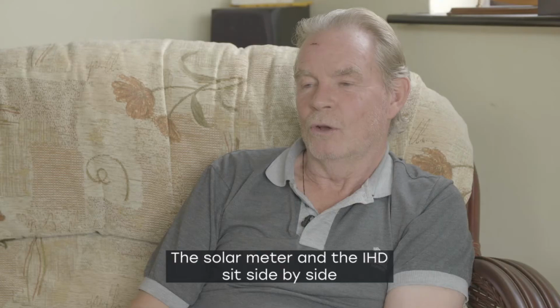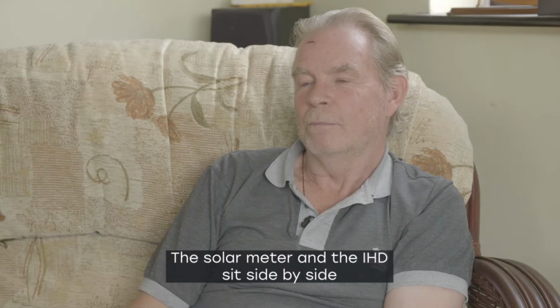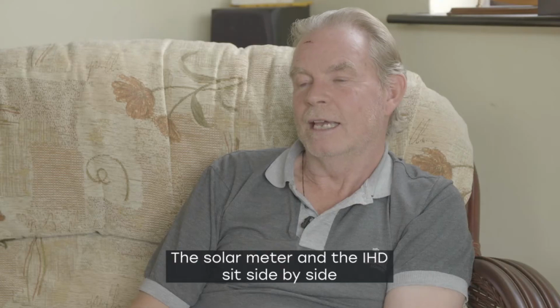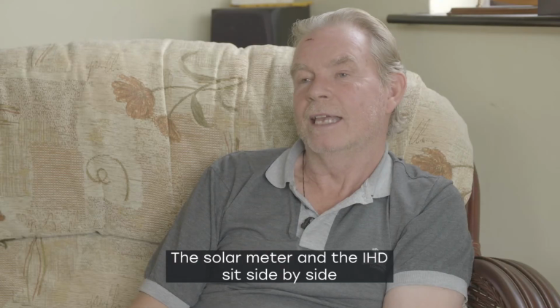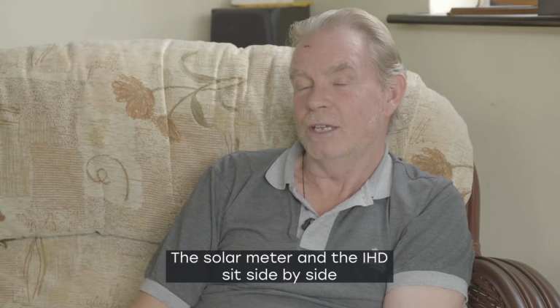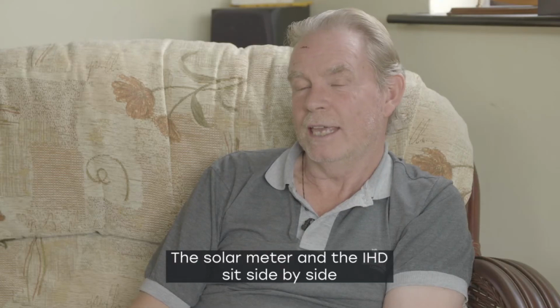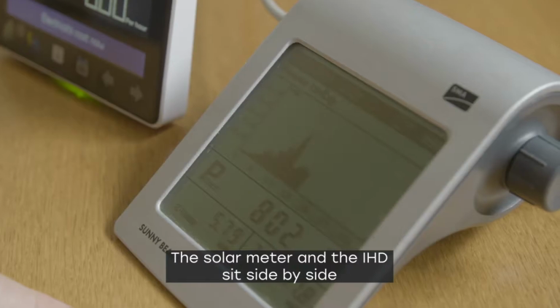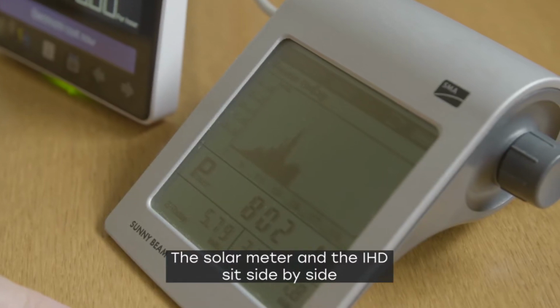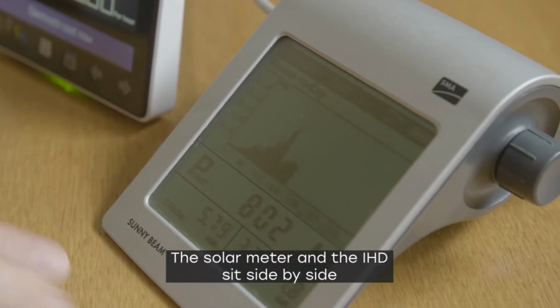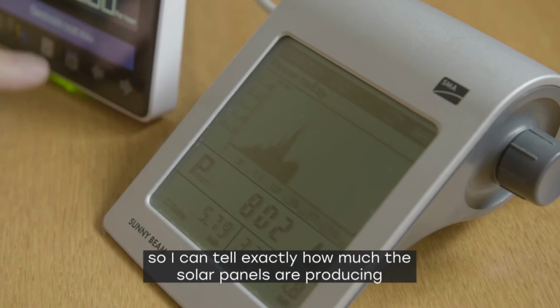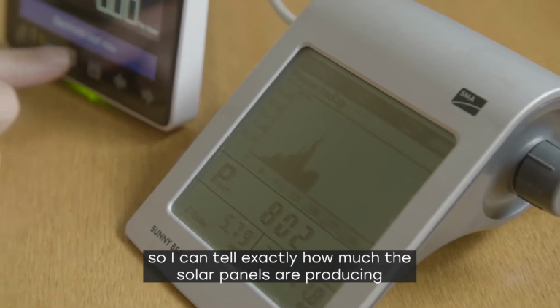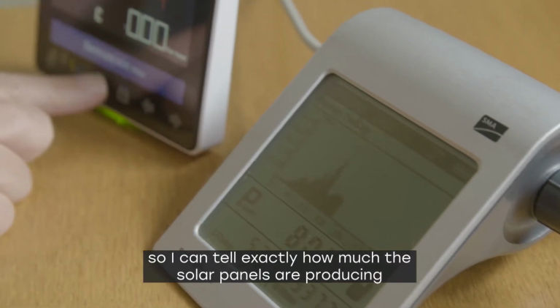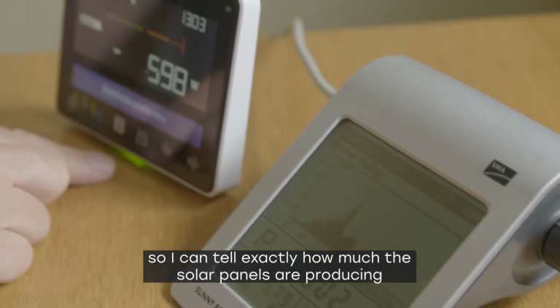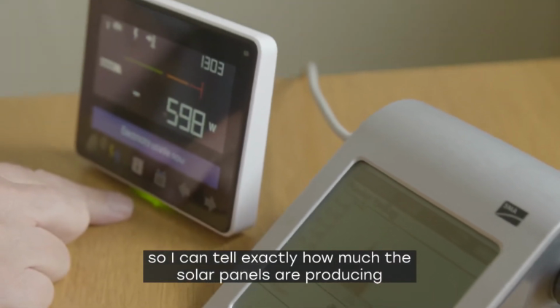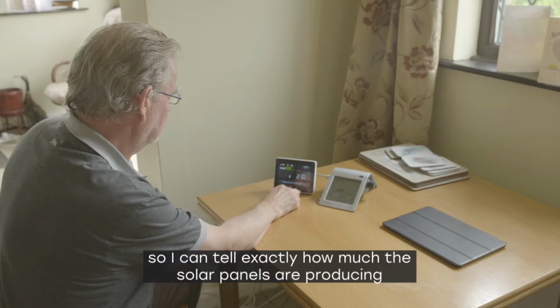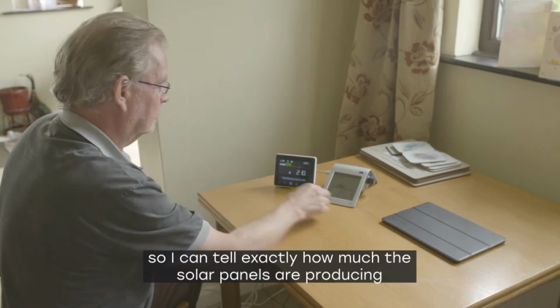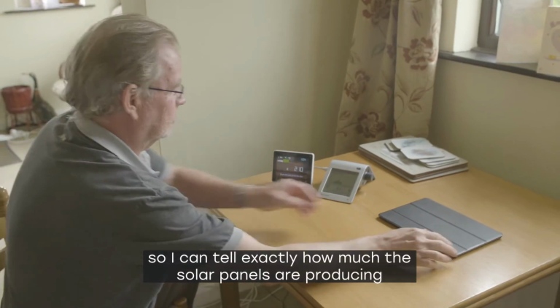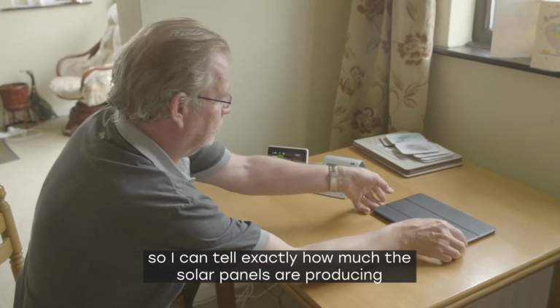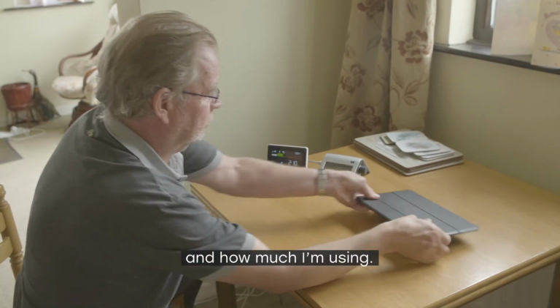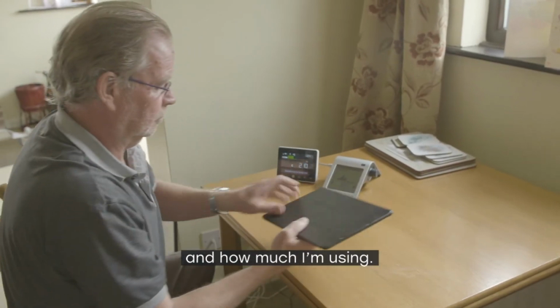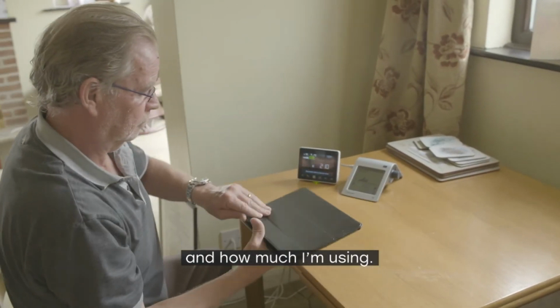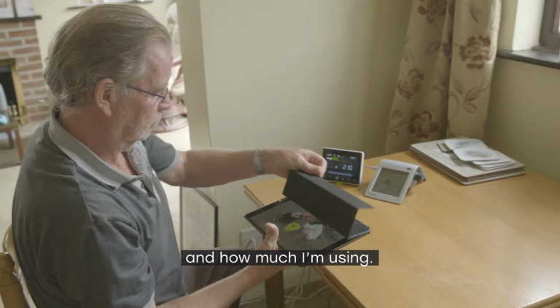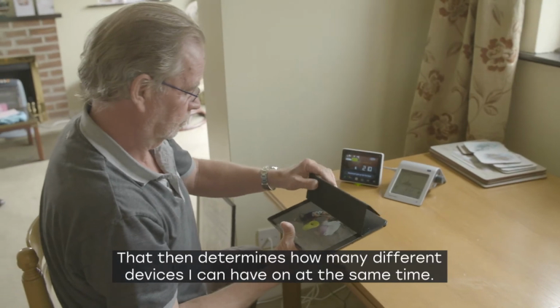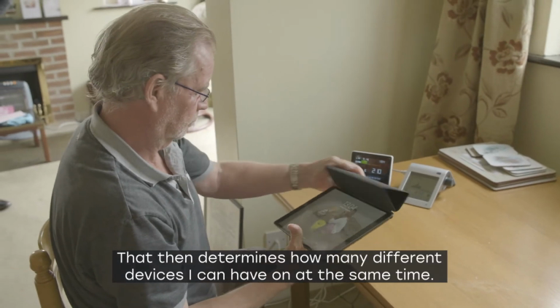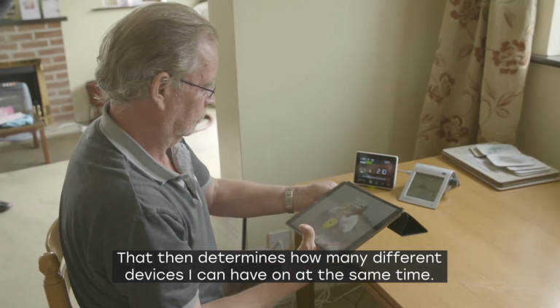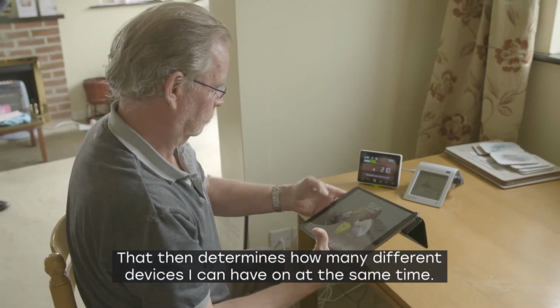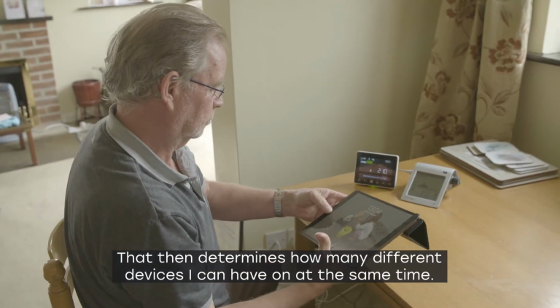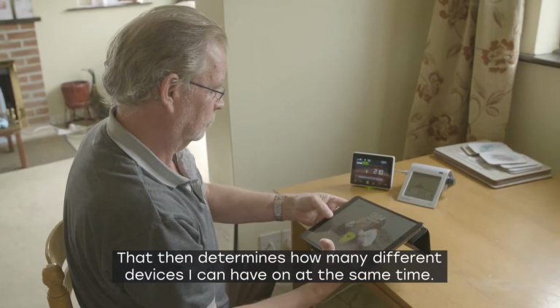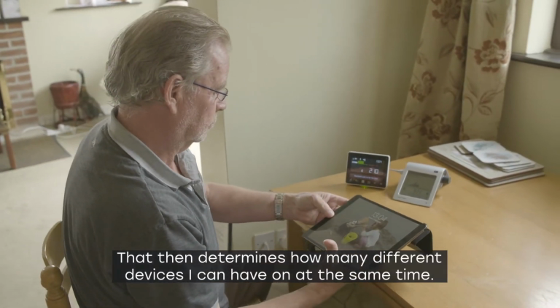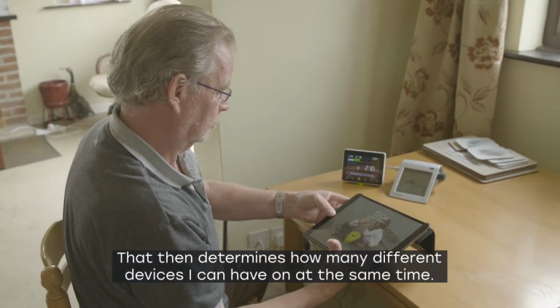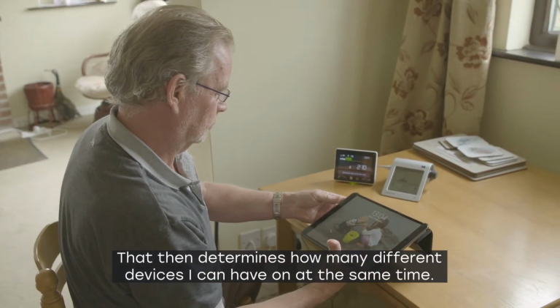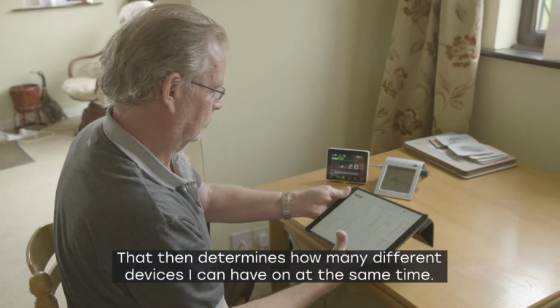The solar meter and the in-home display sit side by side, so I can tell exactly how much the solar panels are producing and how much I'm using. That then determines how many different devices I can have on at the same time.